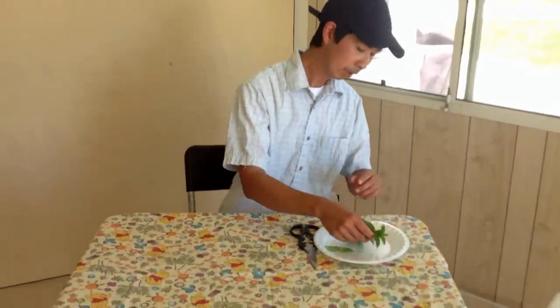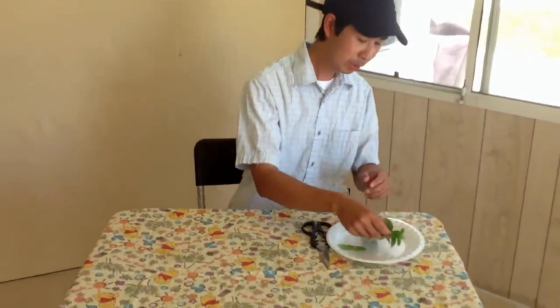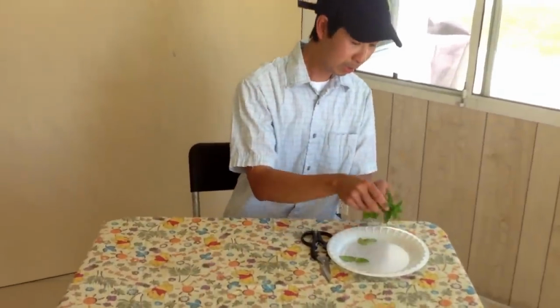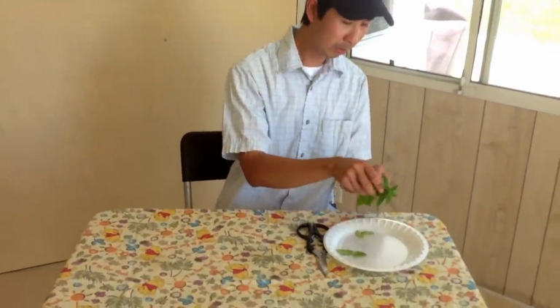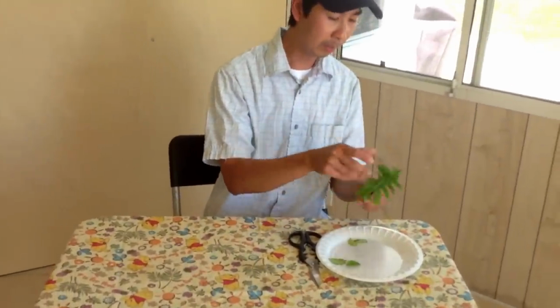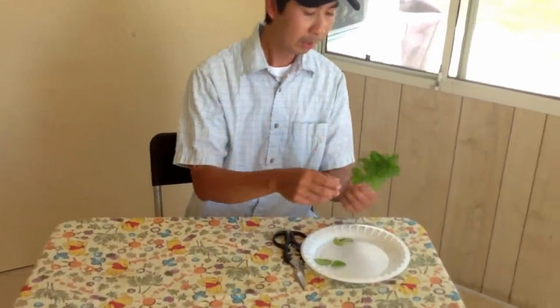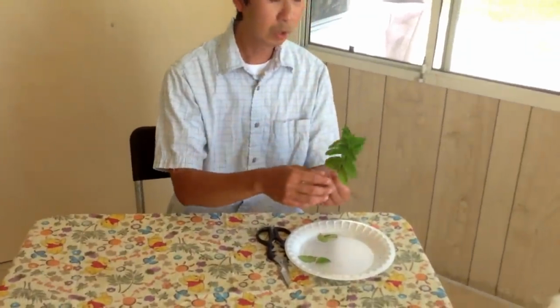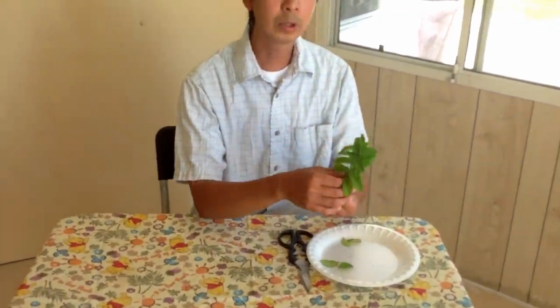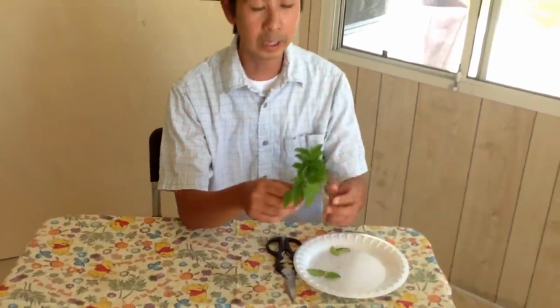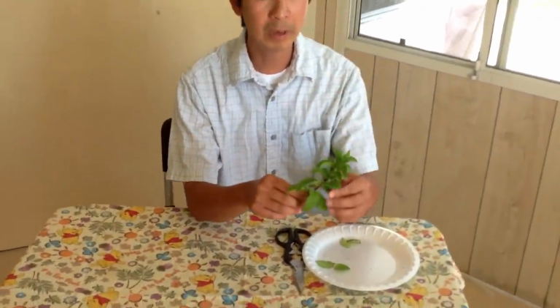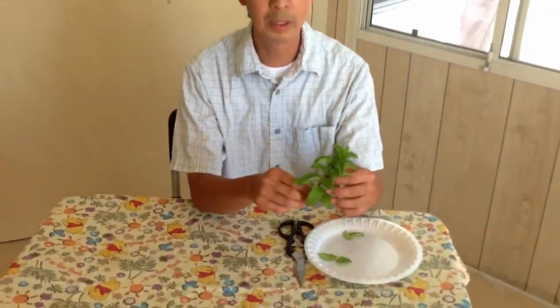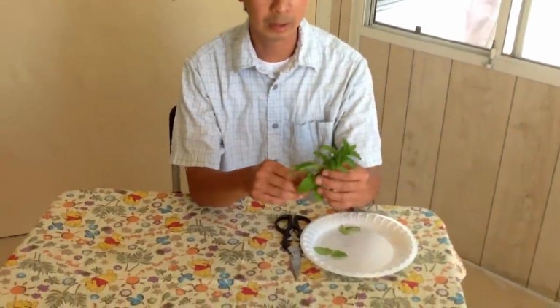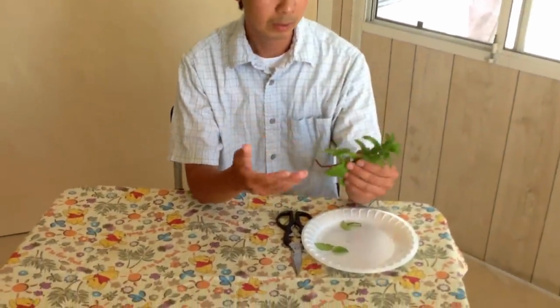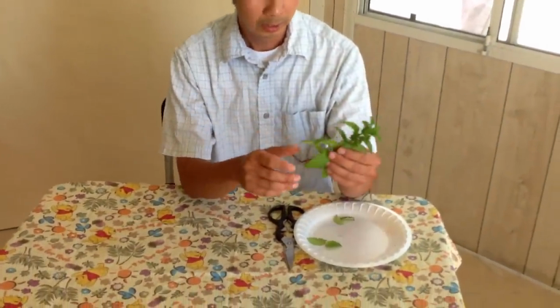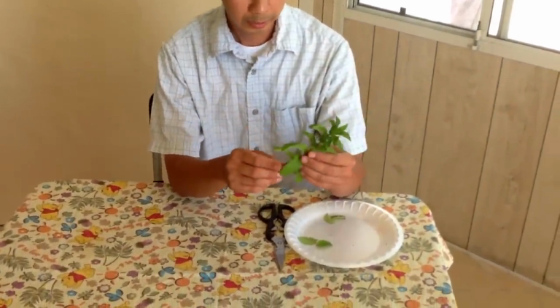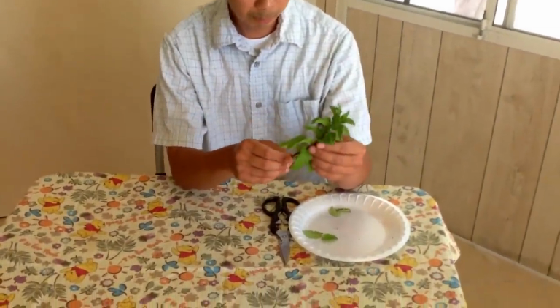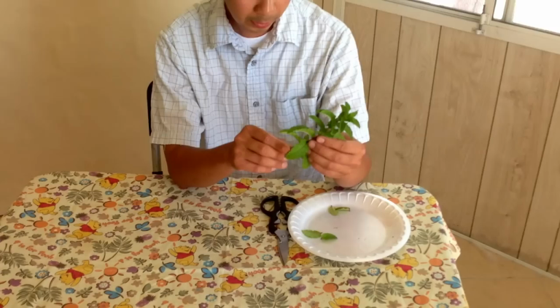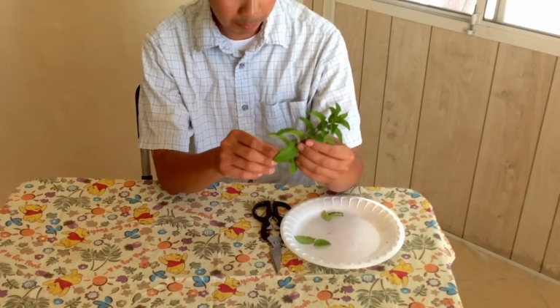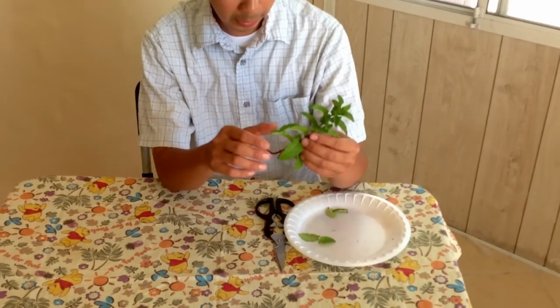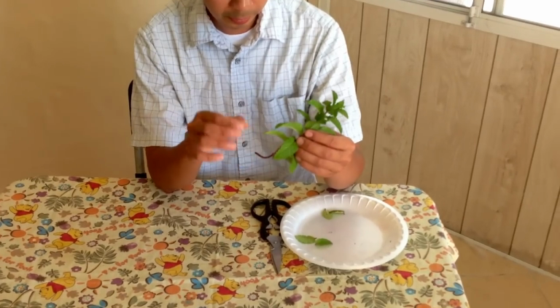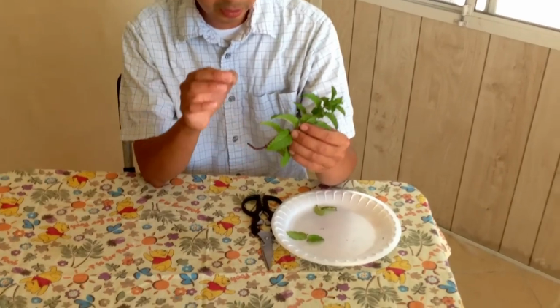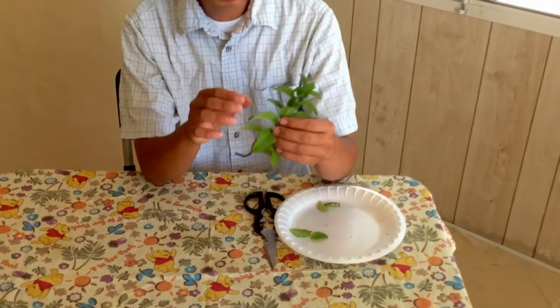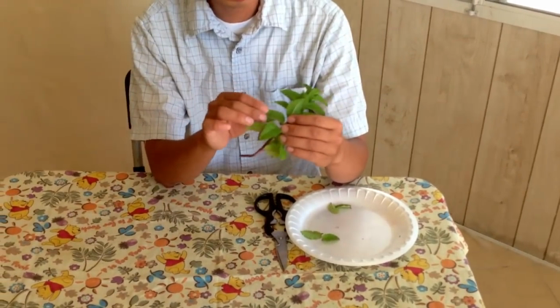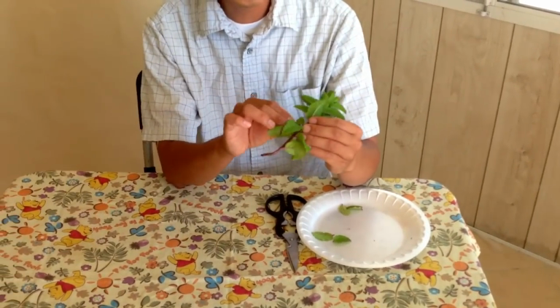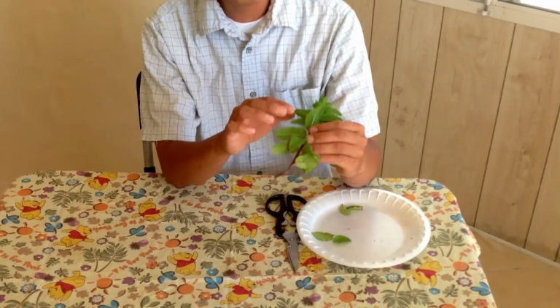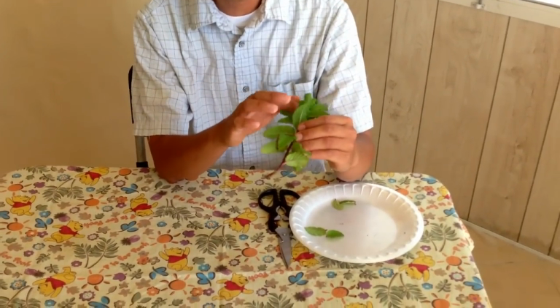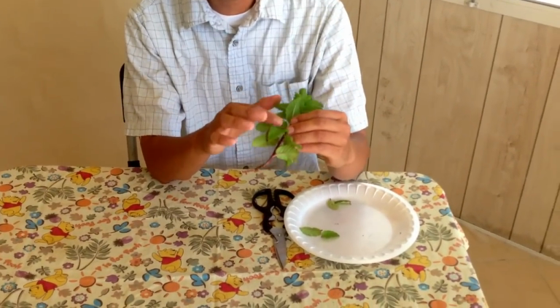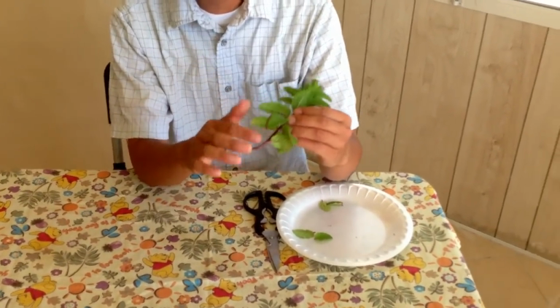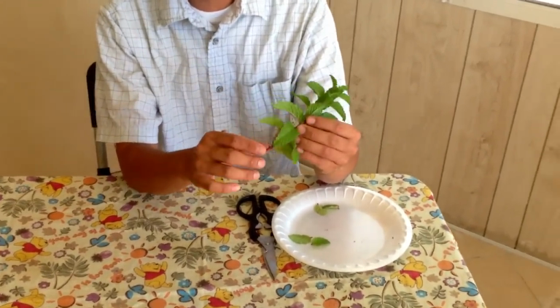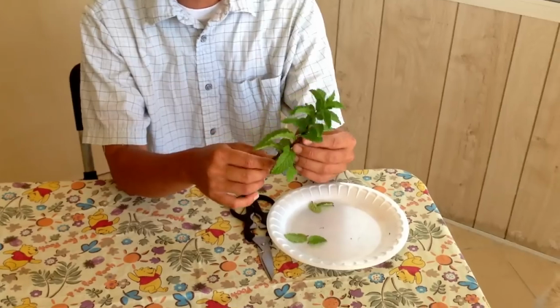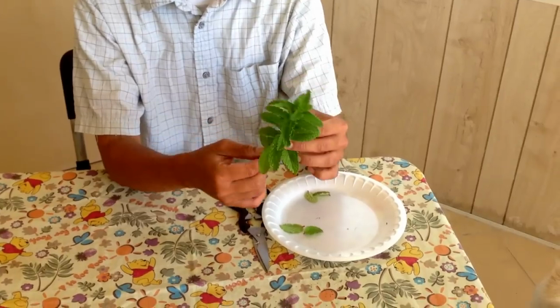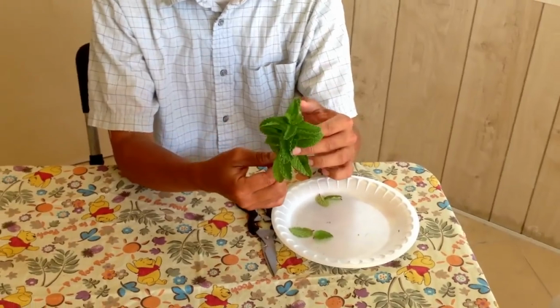So what you want to do is go to the store and get a pack of mint. And then you want to pick the mint that has the thickest stem. Like for example this one I'm holding in my hand here.